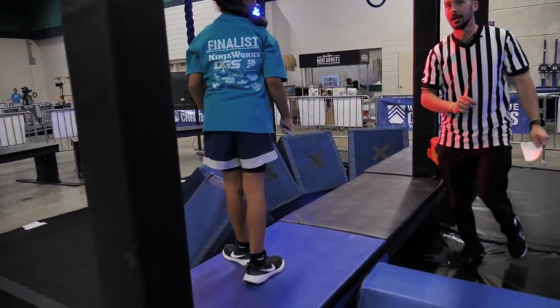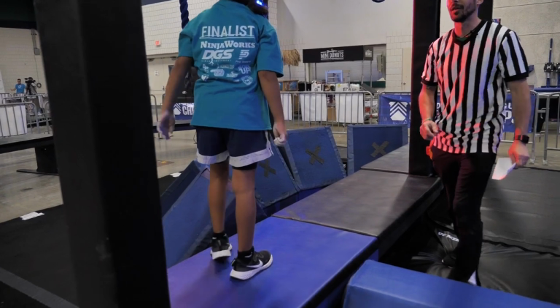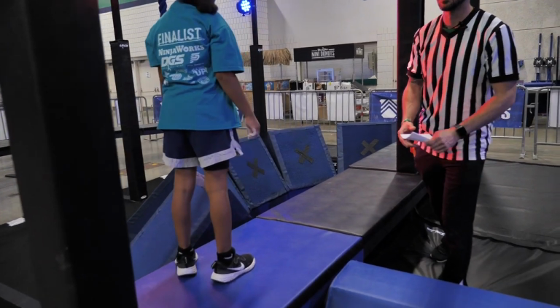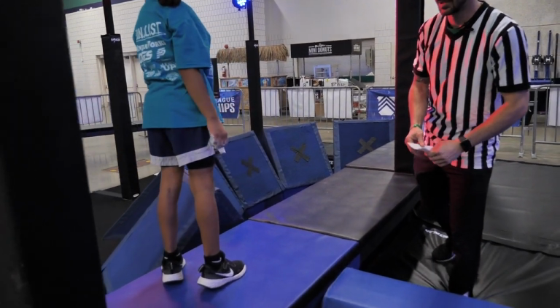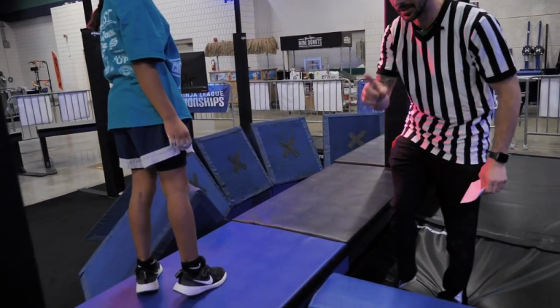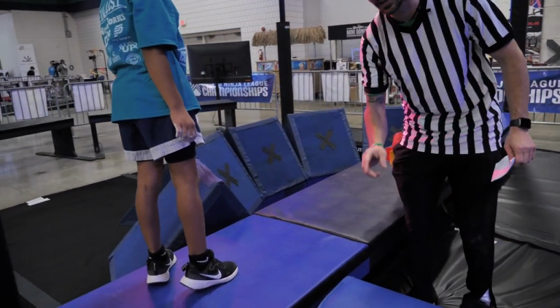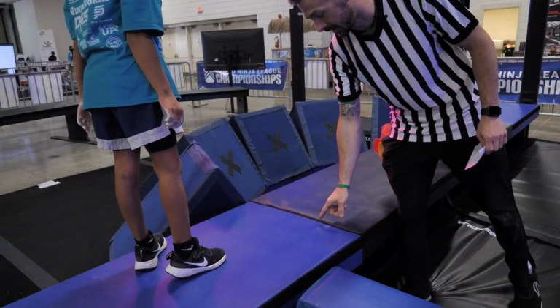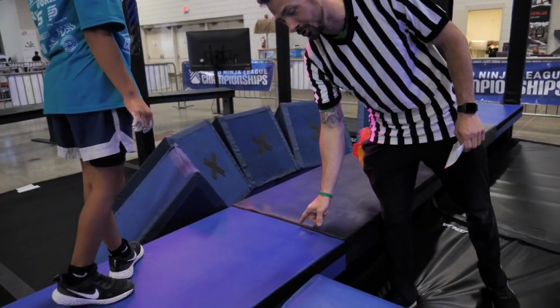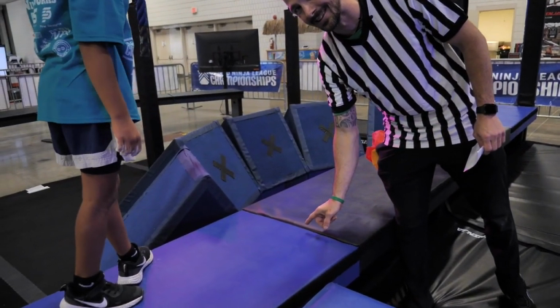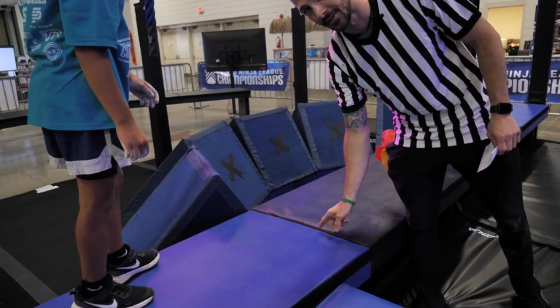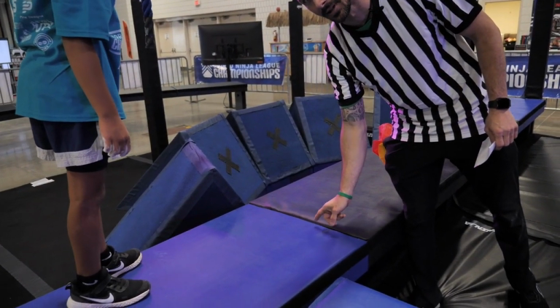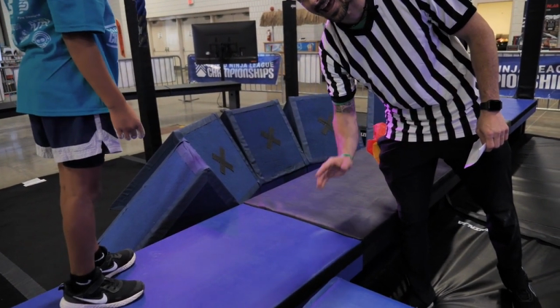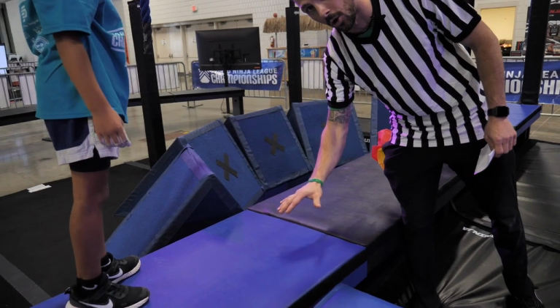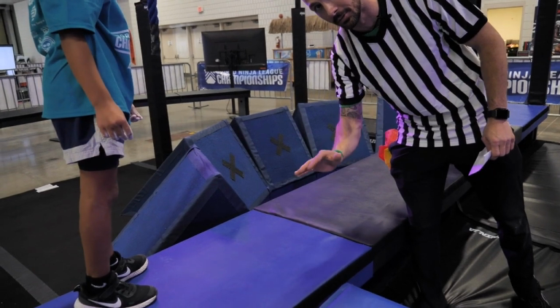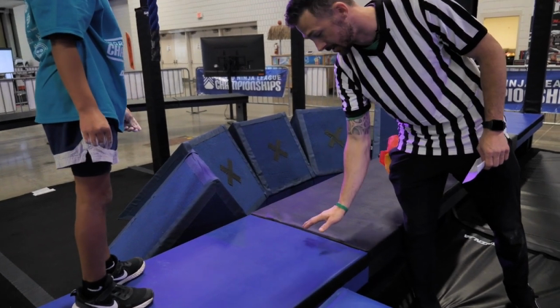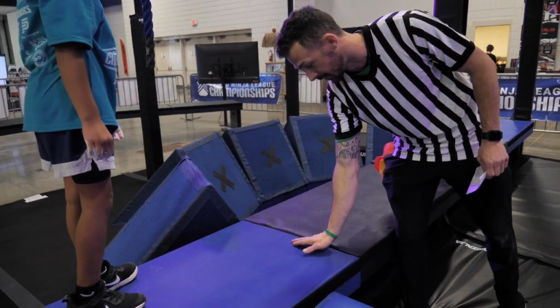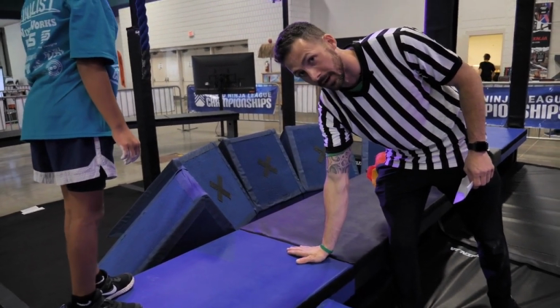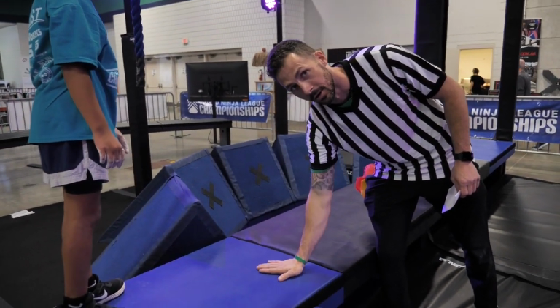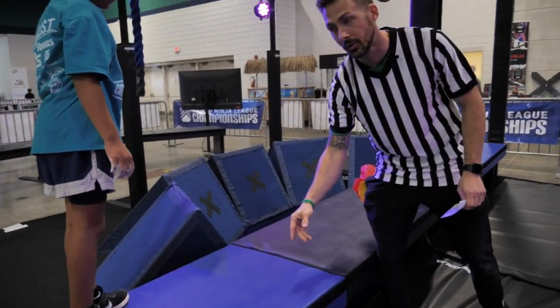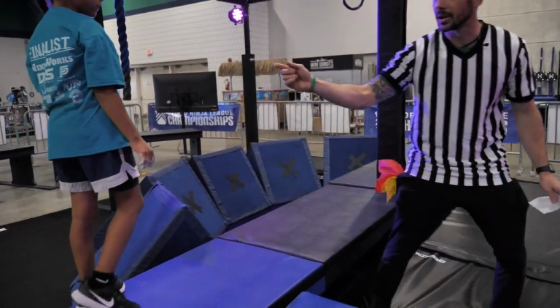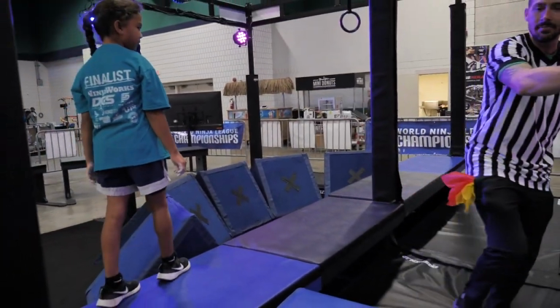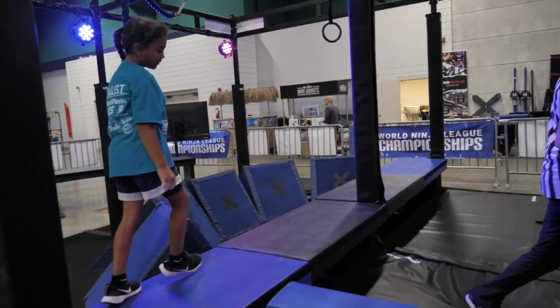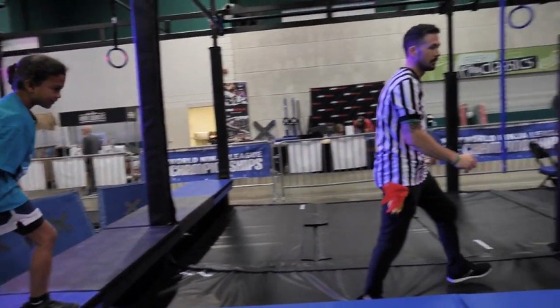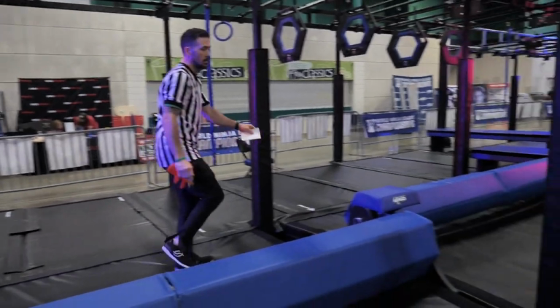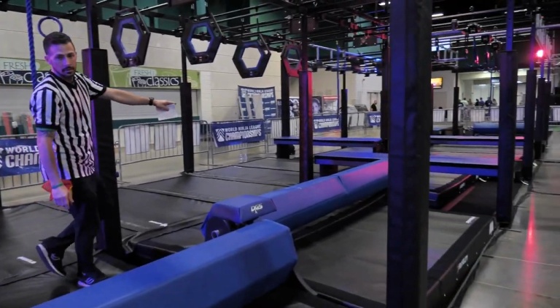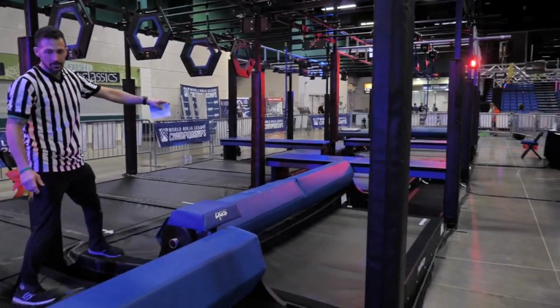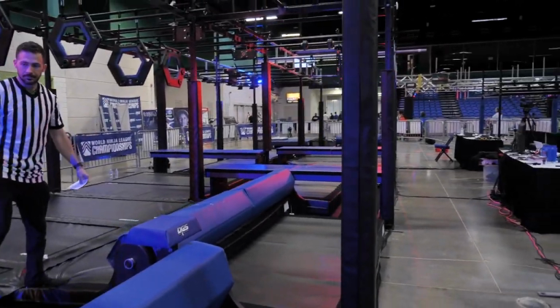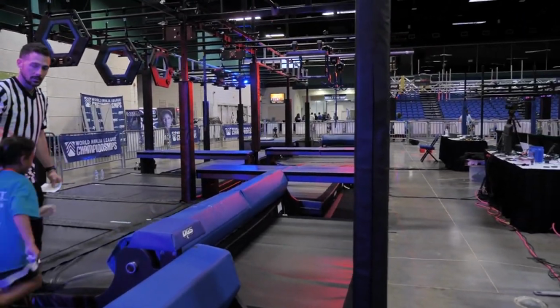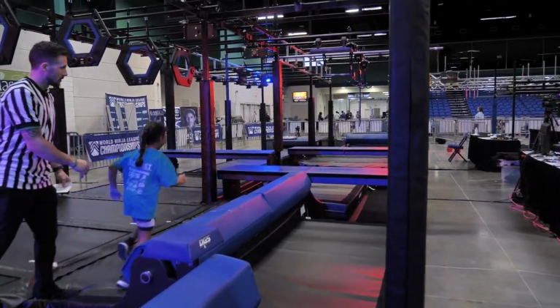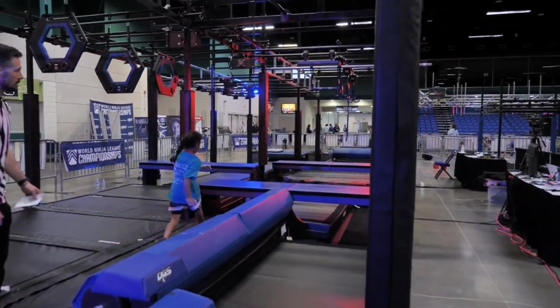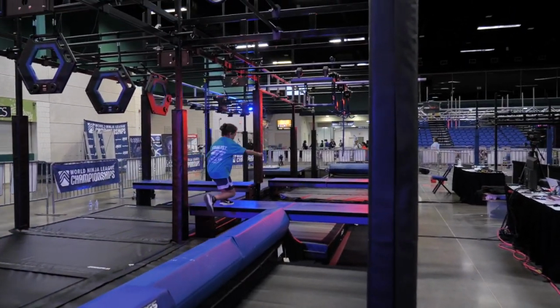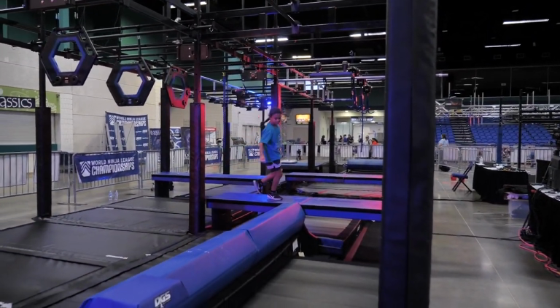I would call that out. So make sure you guys understand — you cannot touch the black at all. Zero. Not even a little bit. We're going to do it again. Okay, go when you're ready, kiddo.